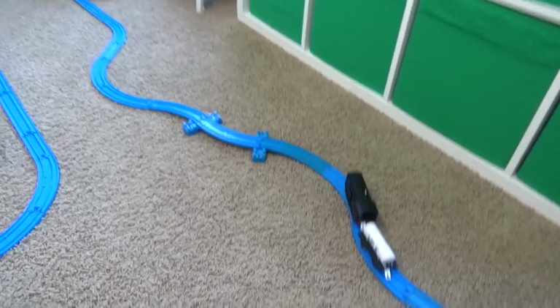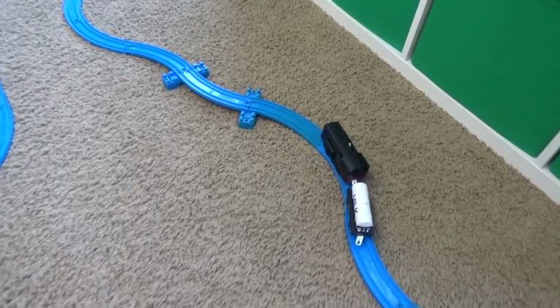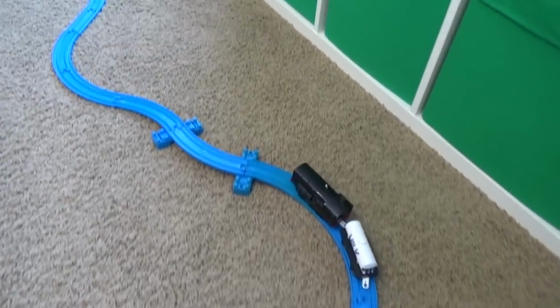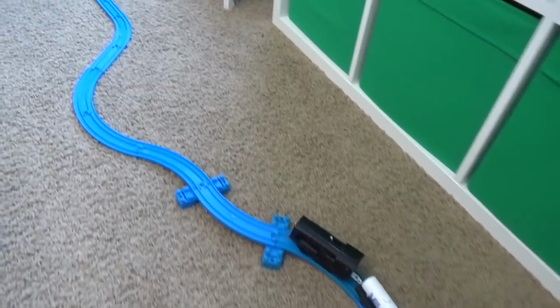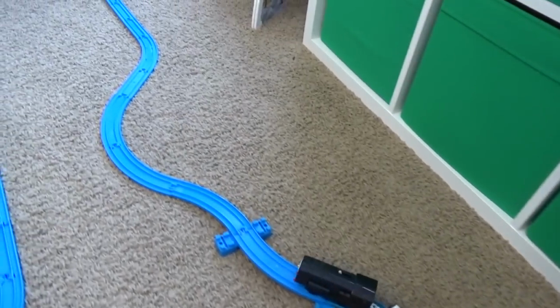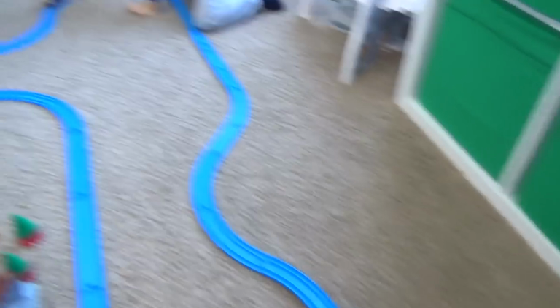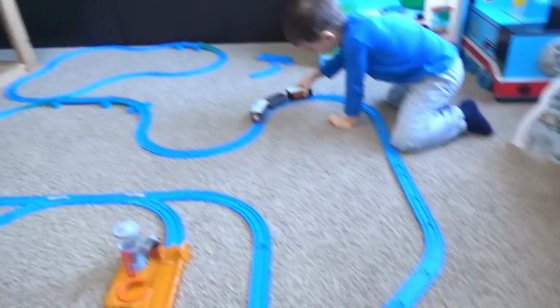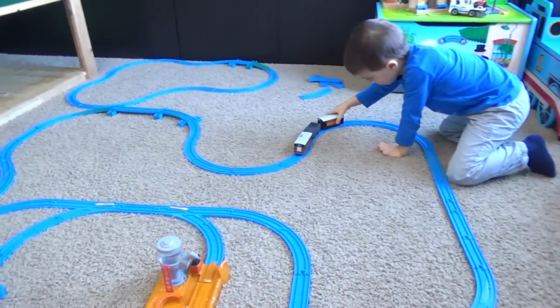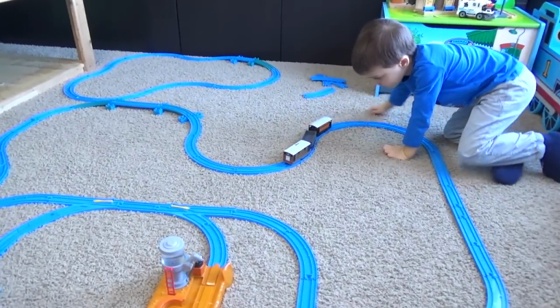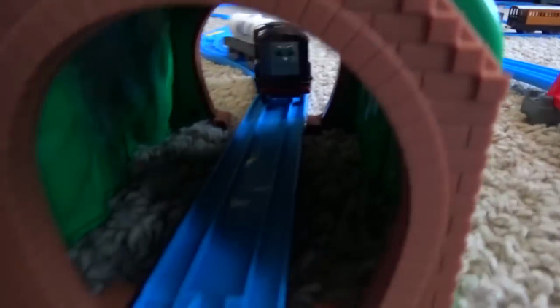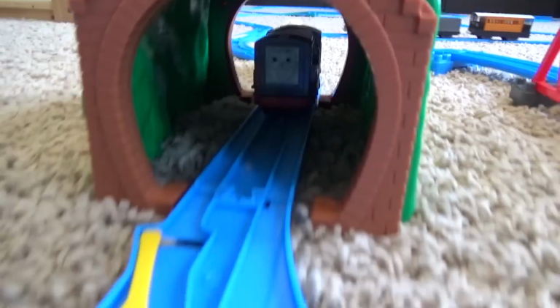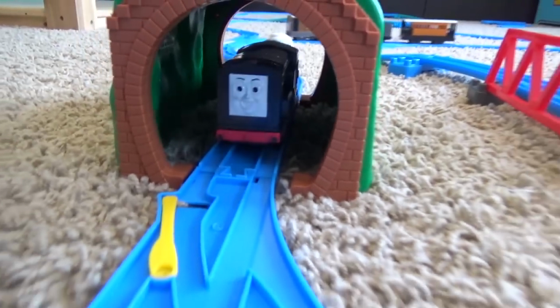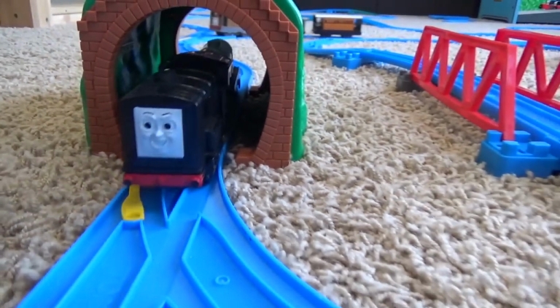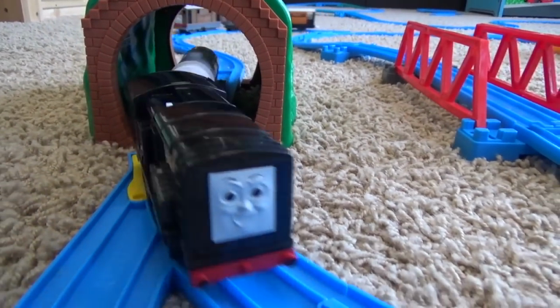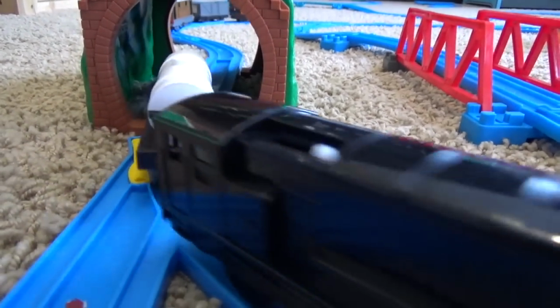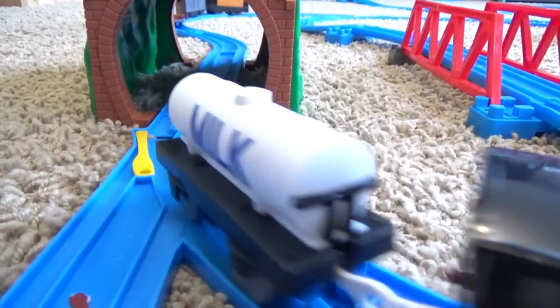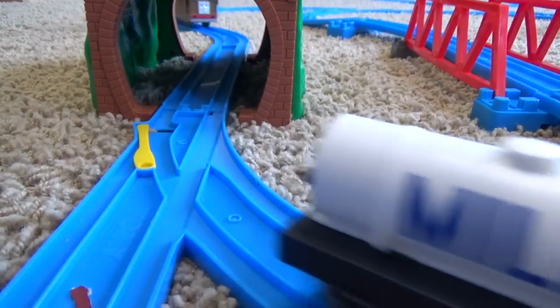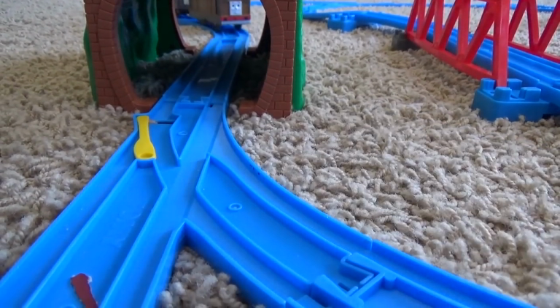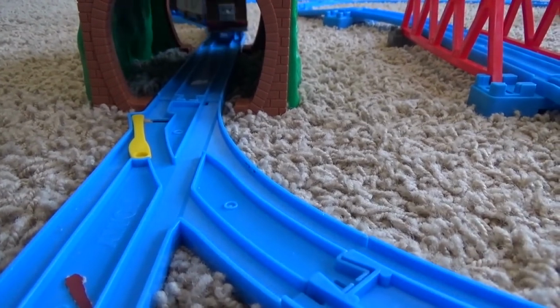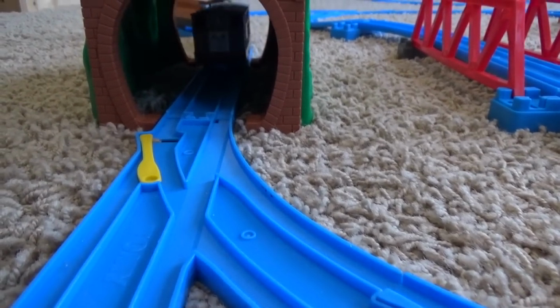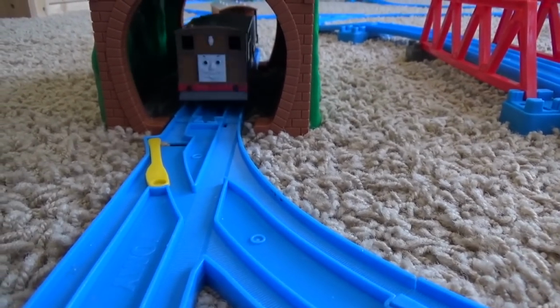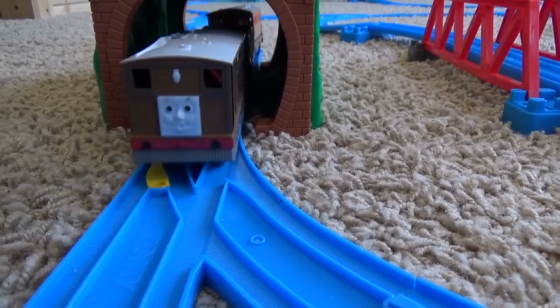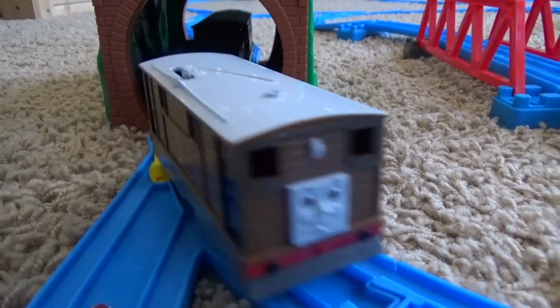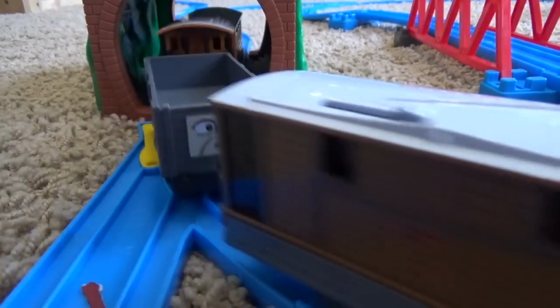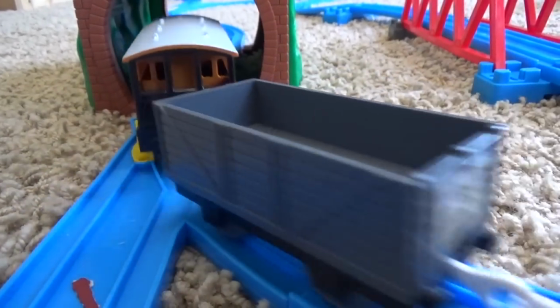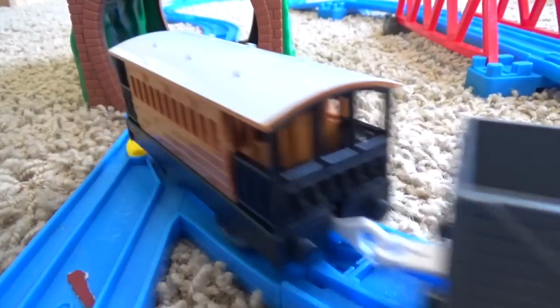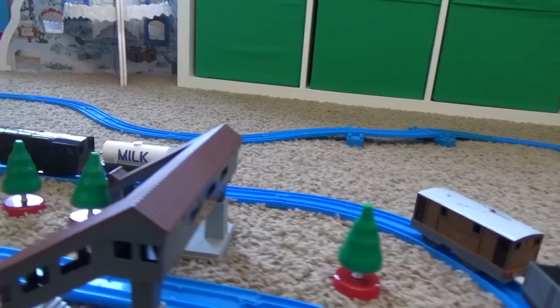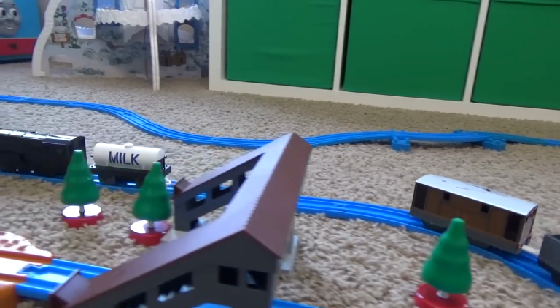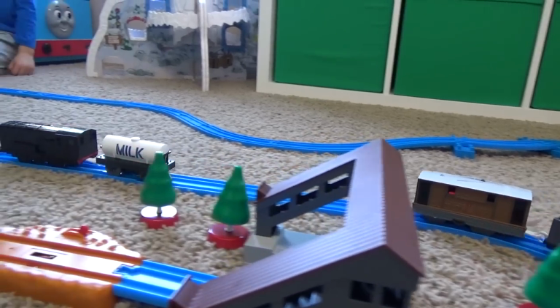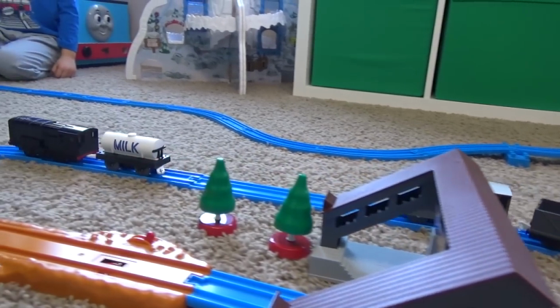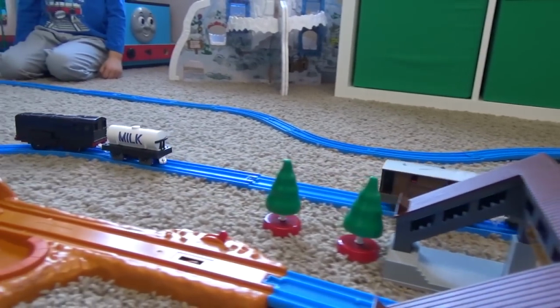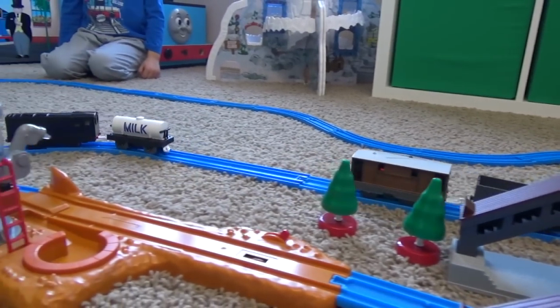Let's have him race against Toby here. Is Toby whooshing in front? Wow, Diesel might be our slowest one yet.